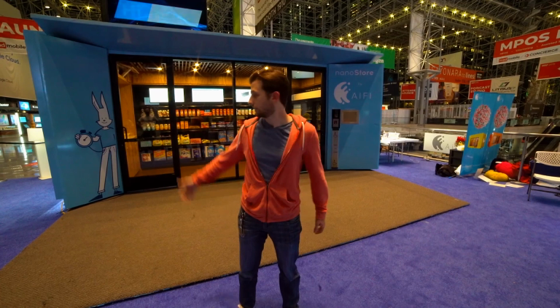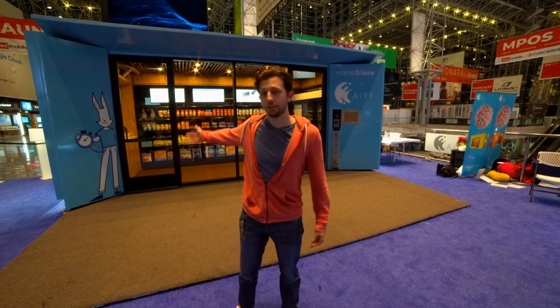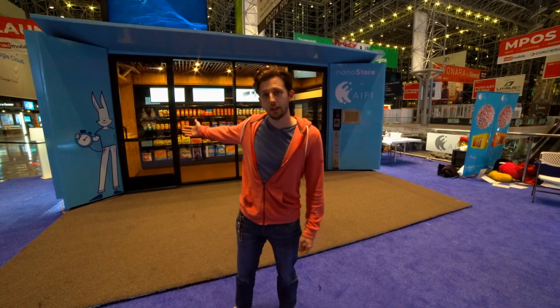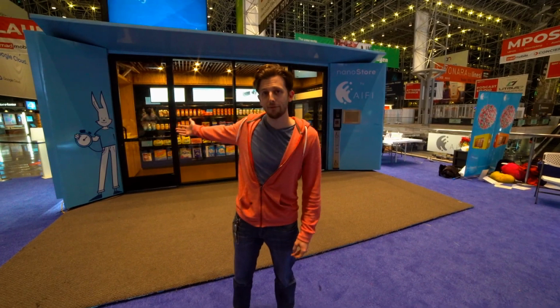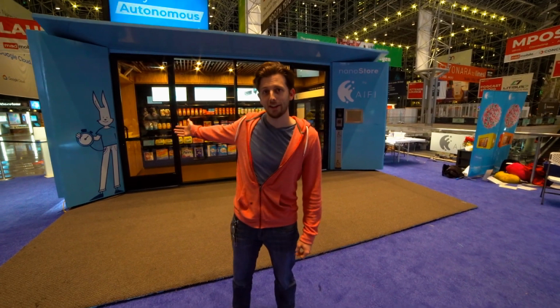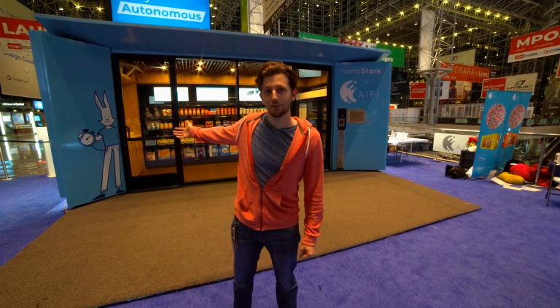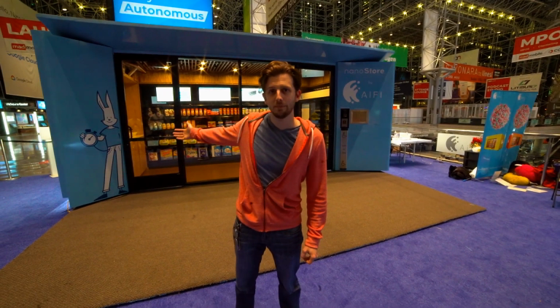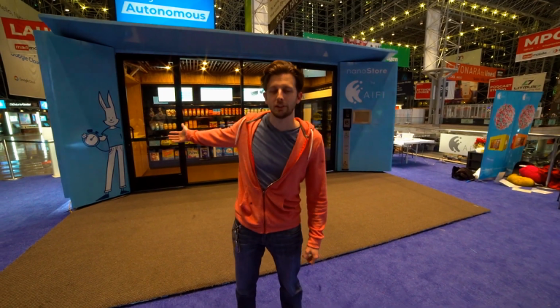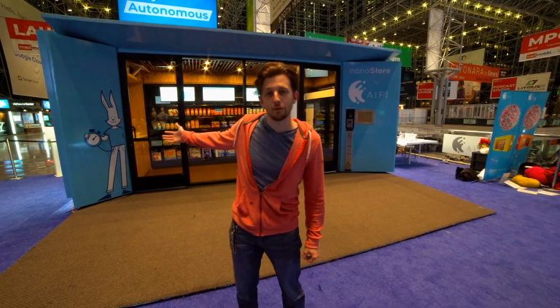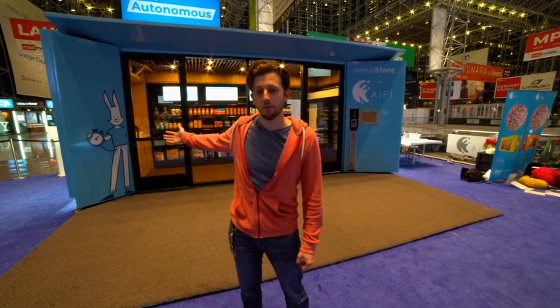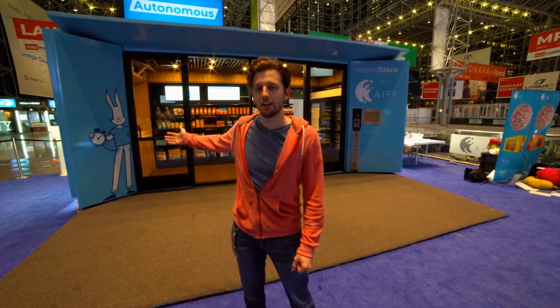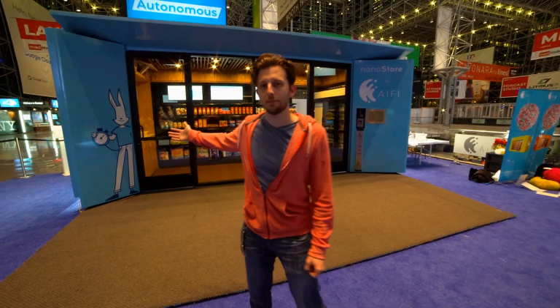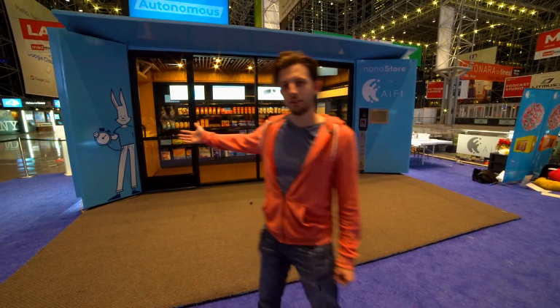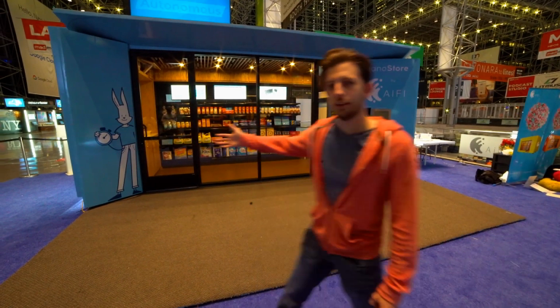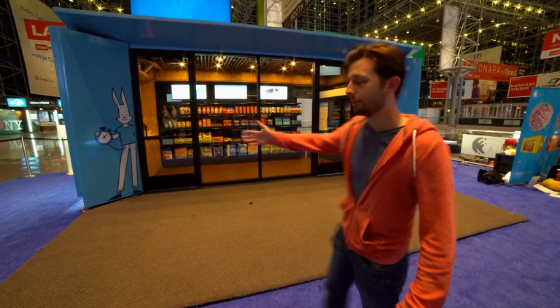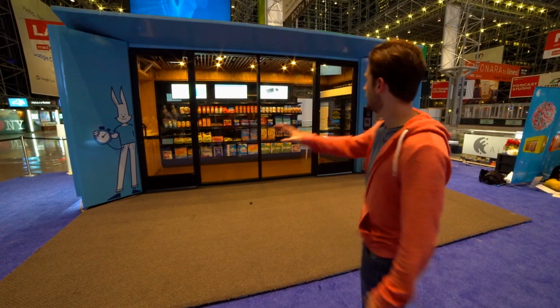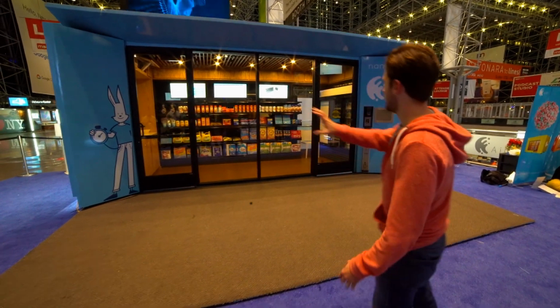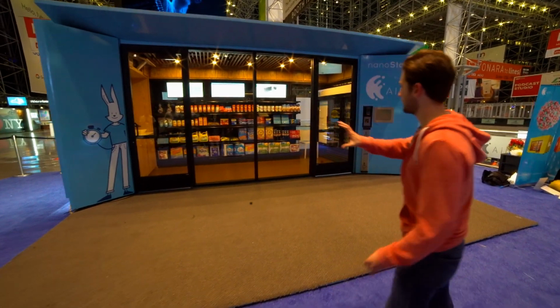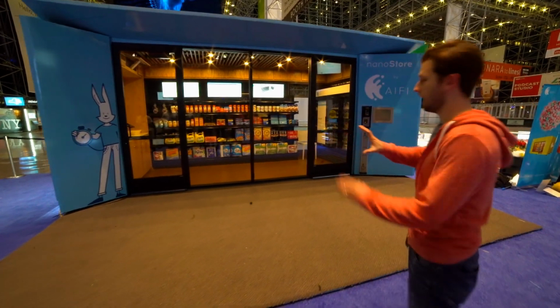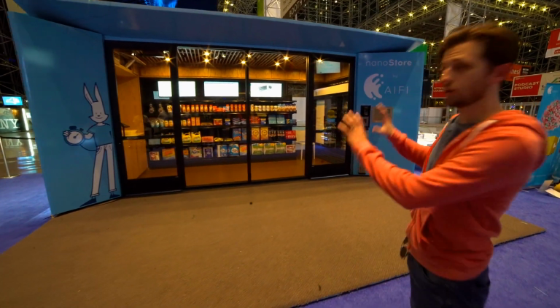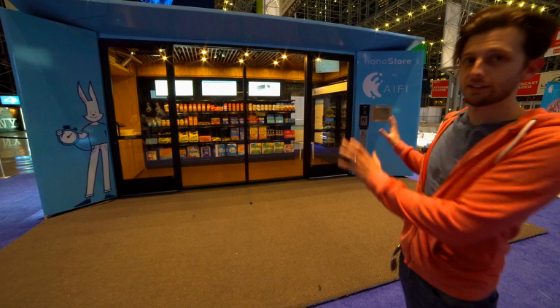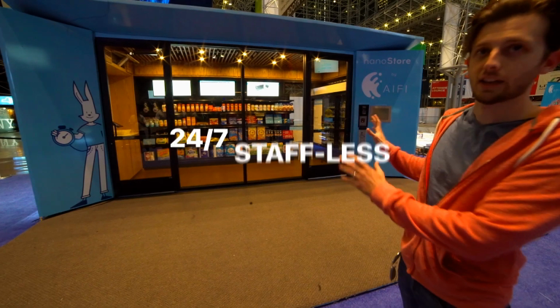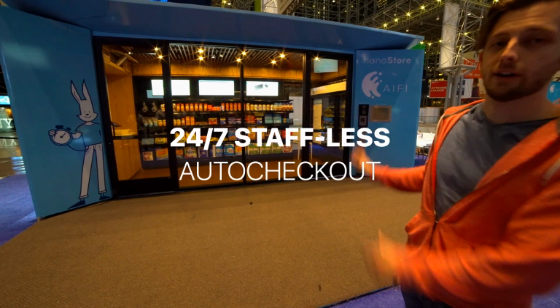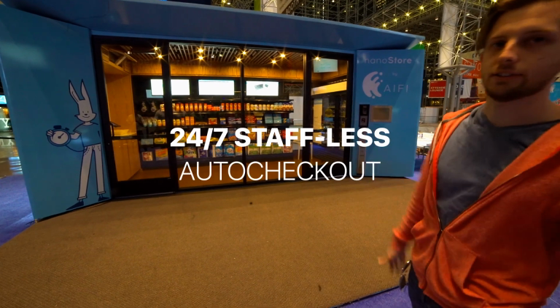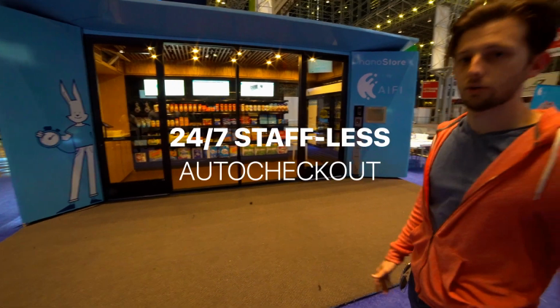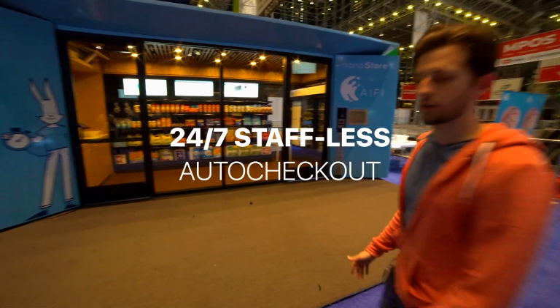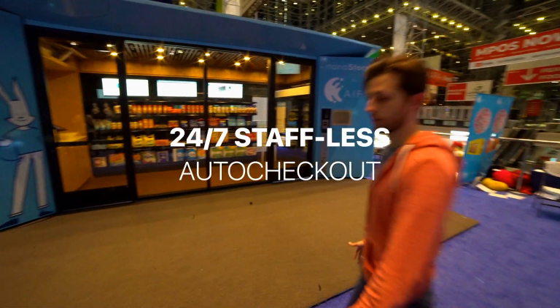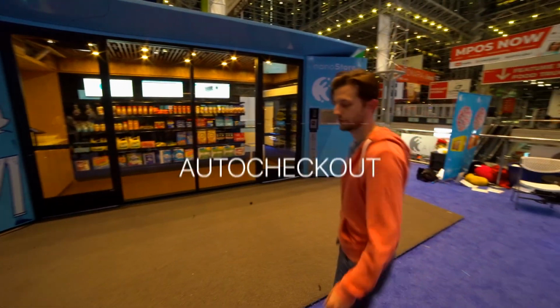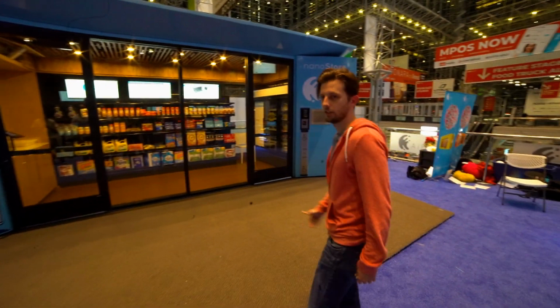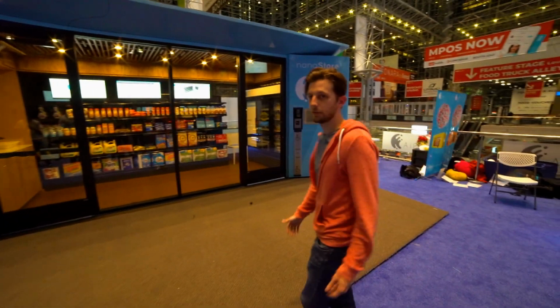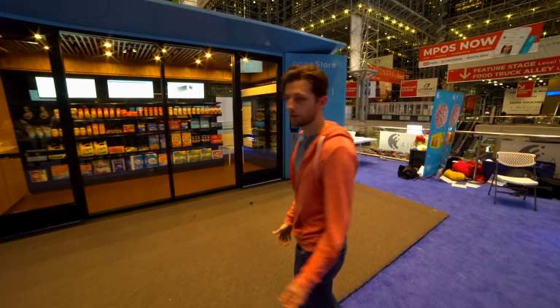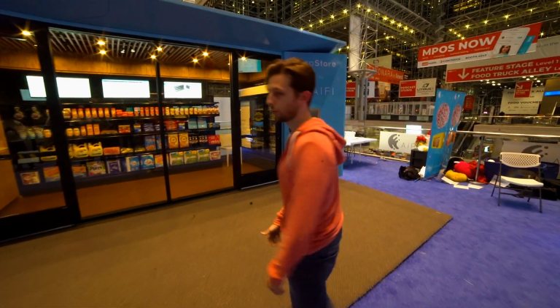This is the iFi NanoStore. It's a prefabricated shipping container that showcases iFi's auto checkout technology. Let me take you on a tour.